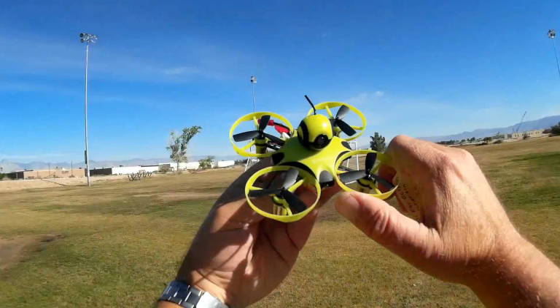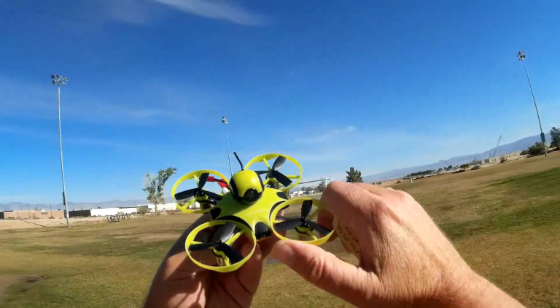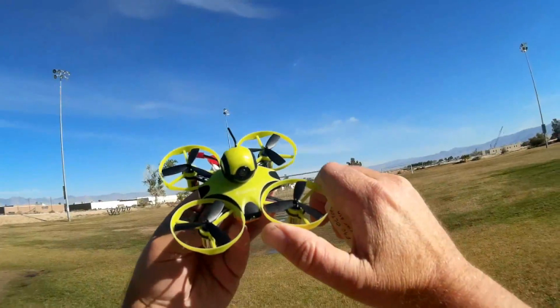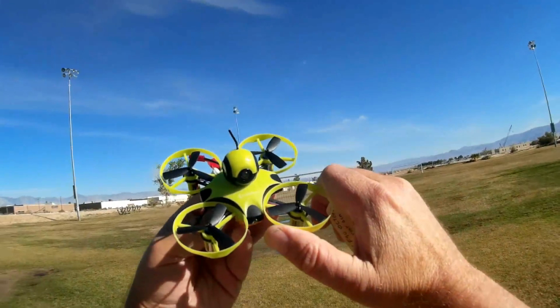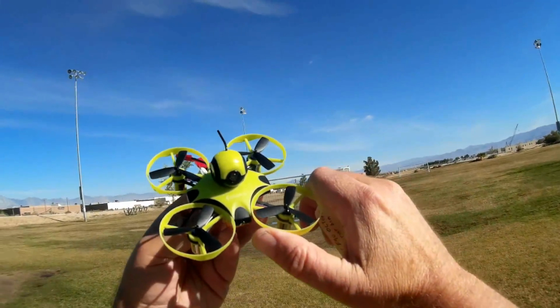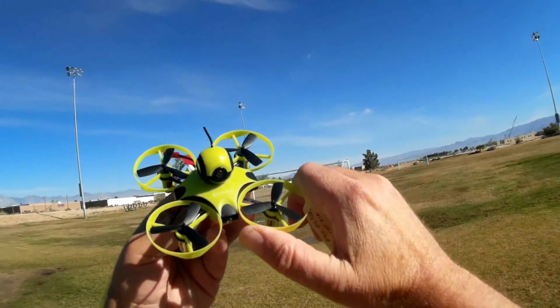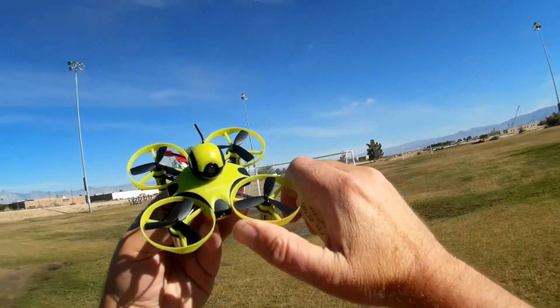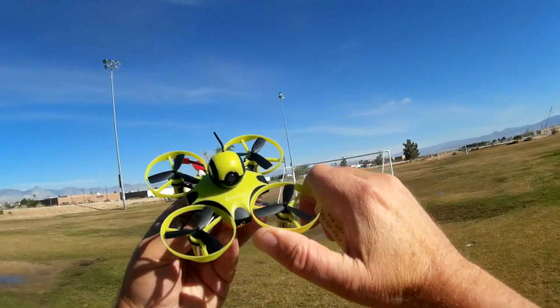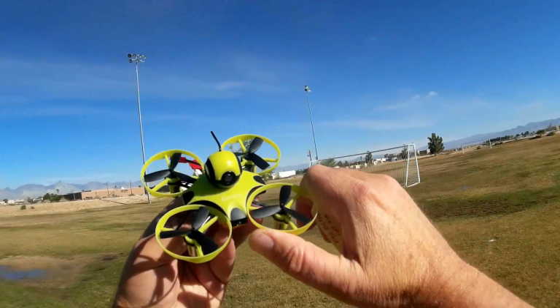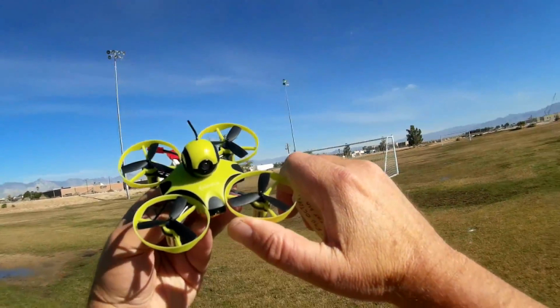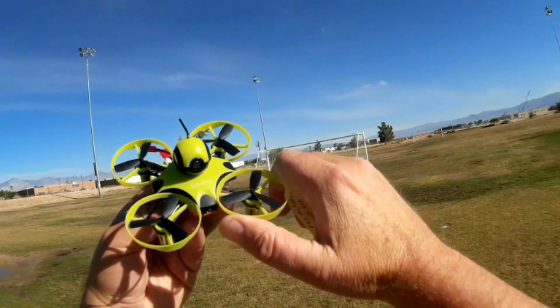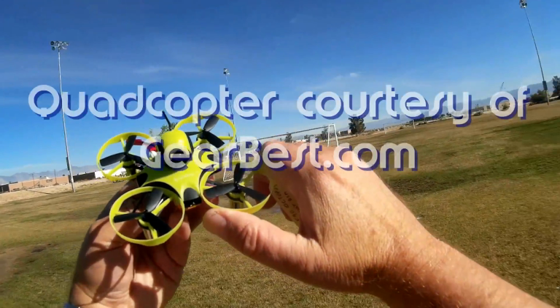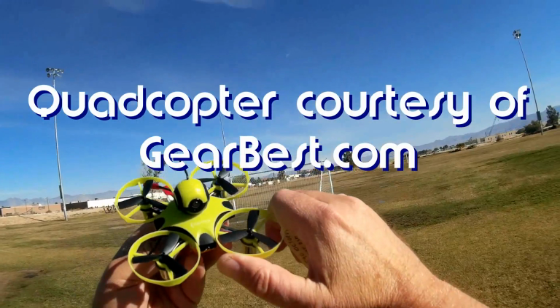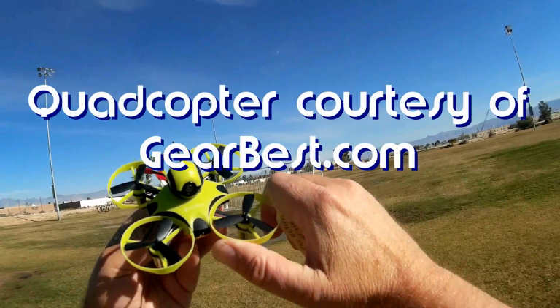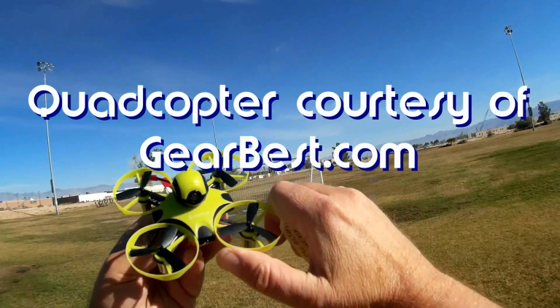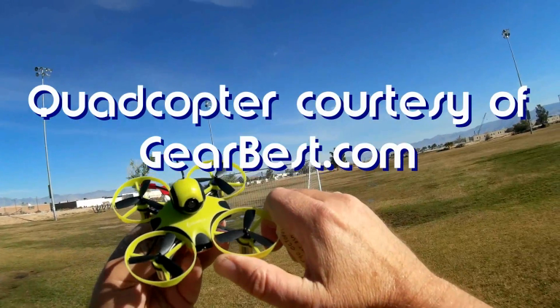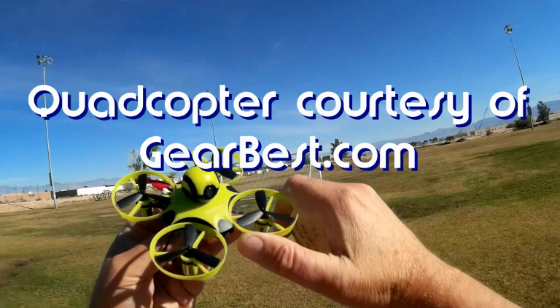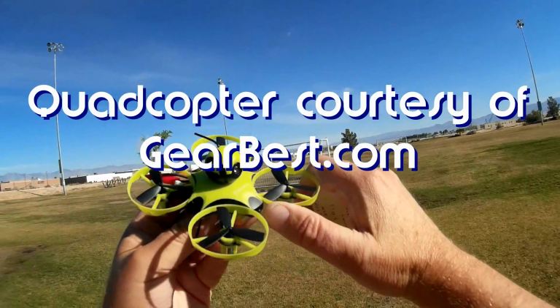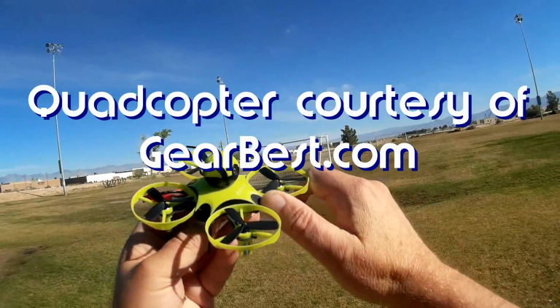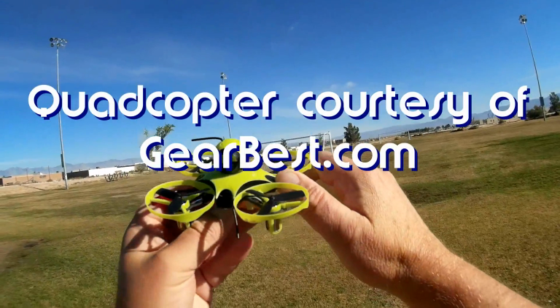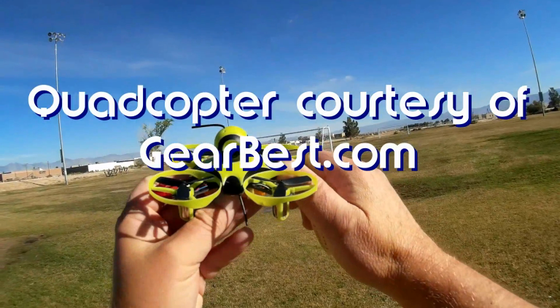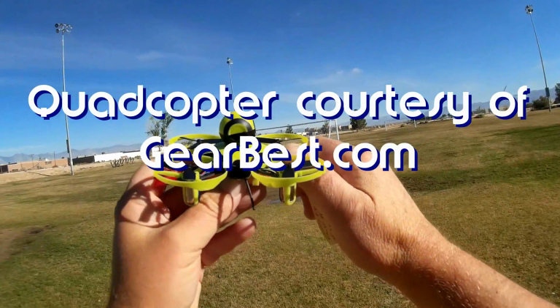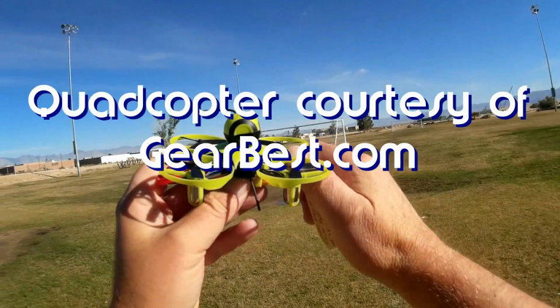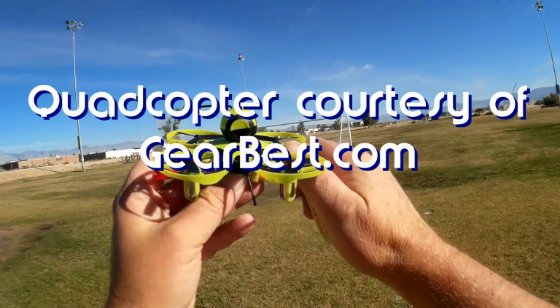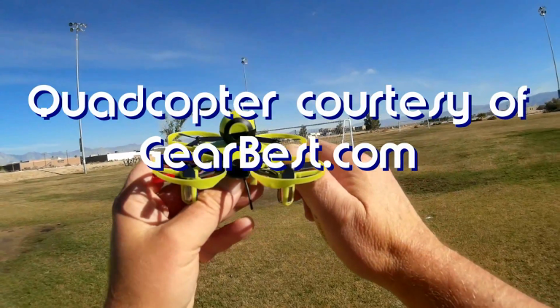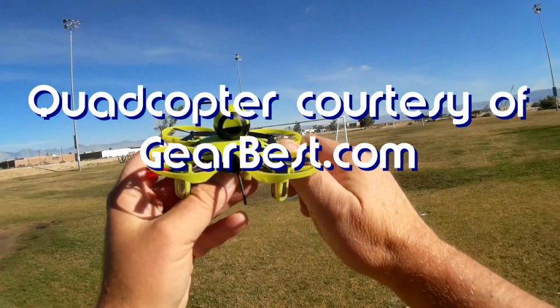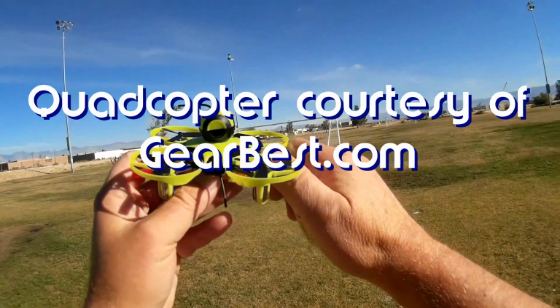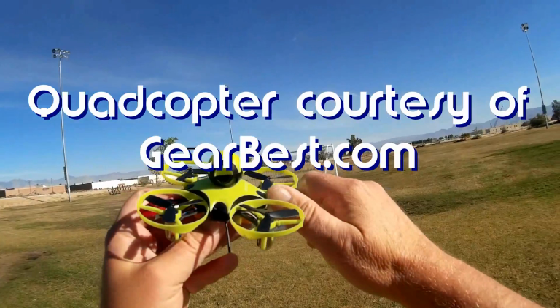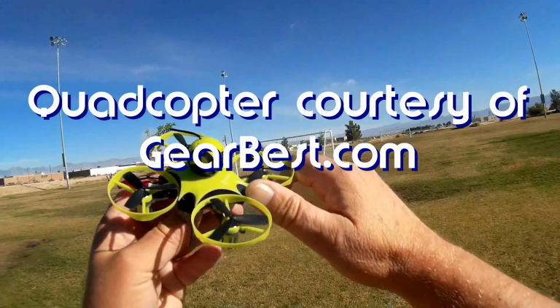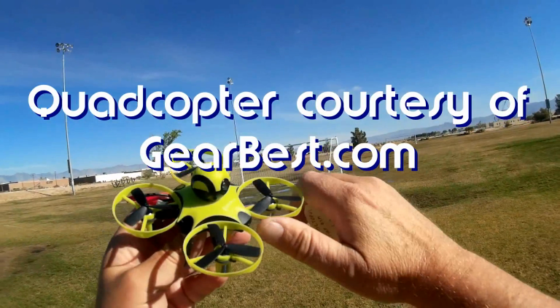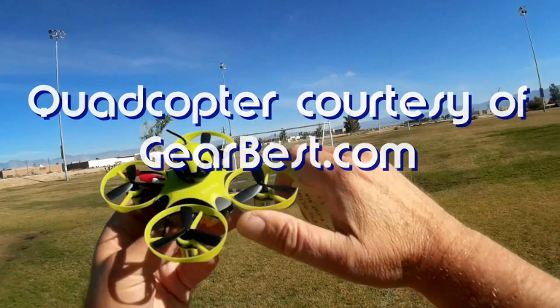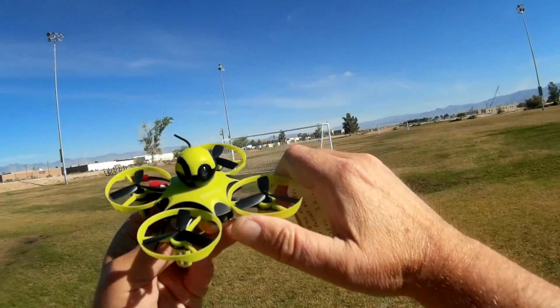Good morning, Quadcopter101 here. What I got for you today is a review of the IdeaFly F90 Octopus. Looking at the F90 Octopus, you can say this is another competitor to the Tiny Whoop.